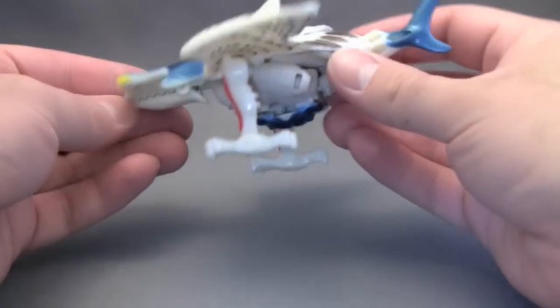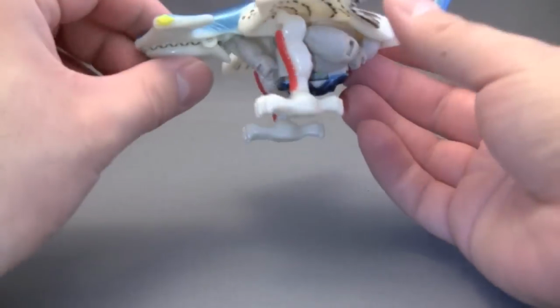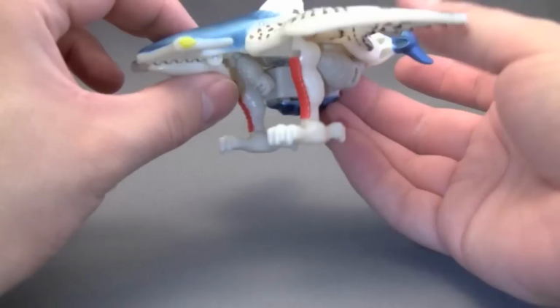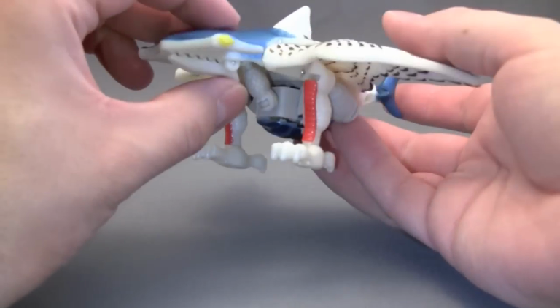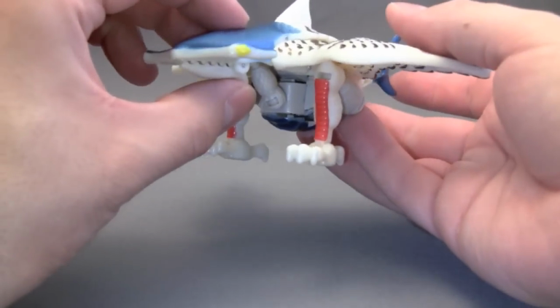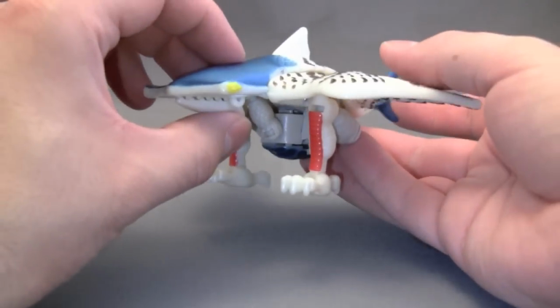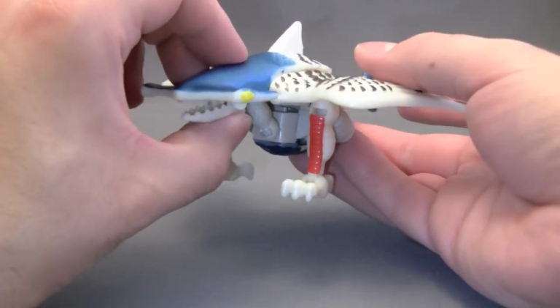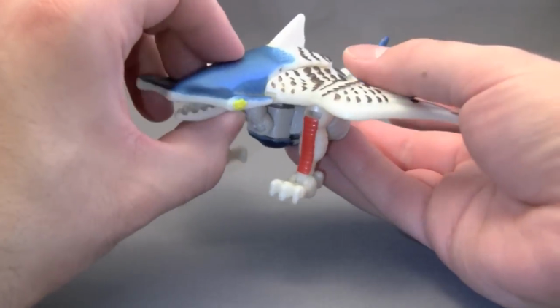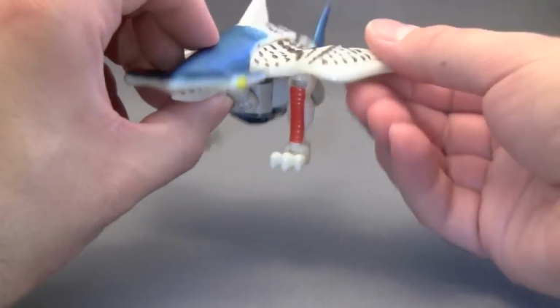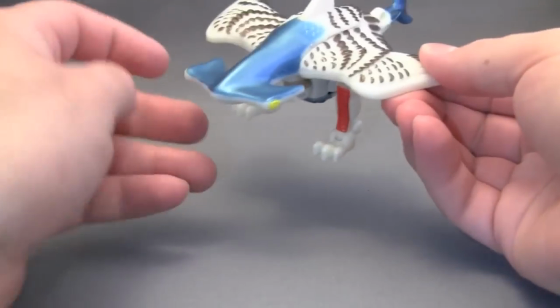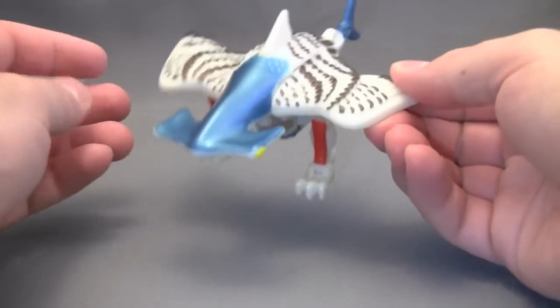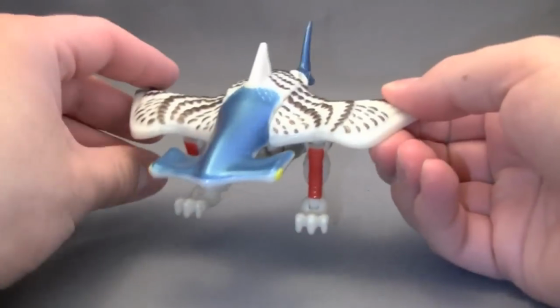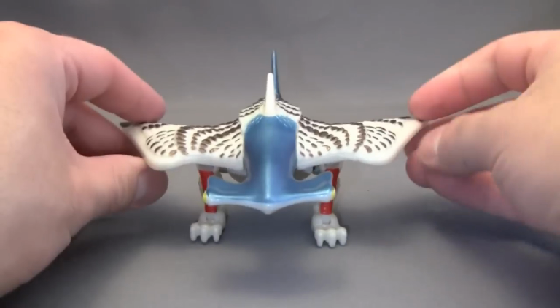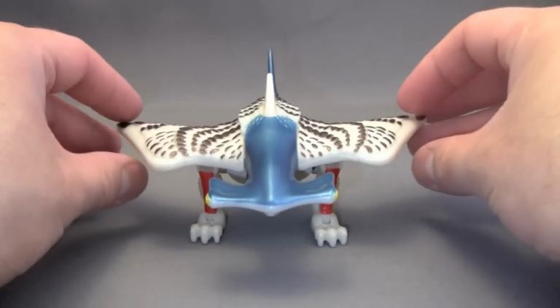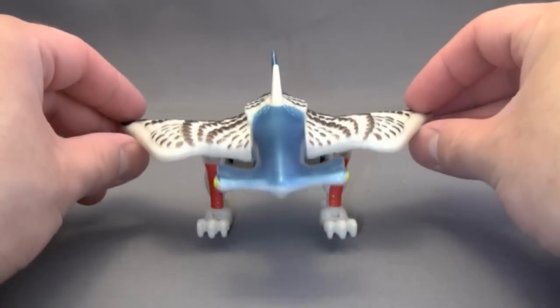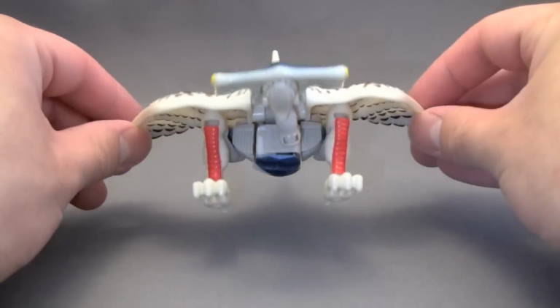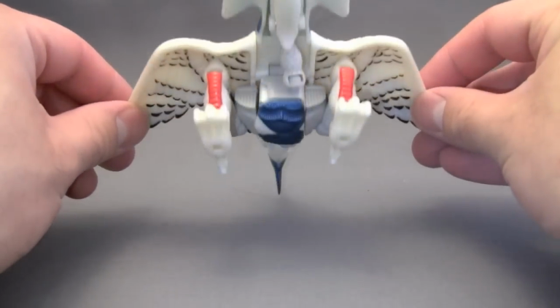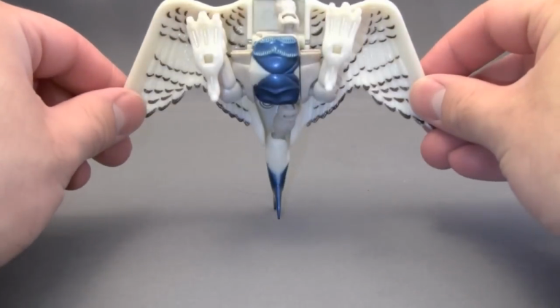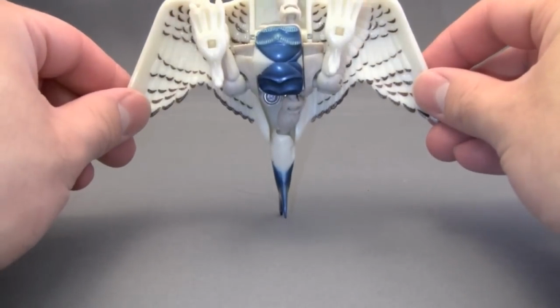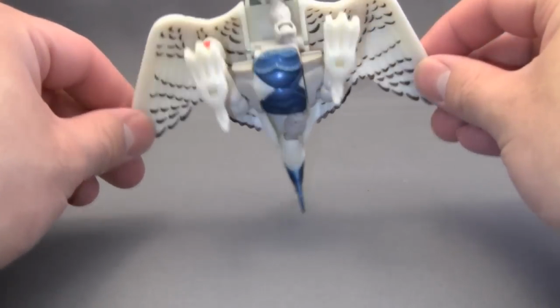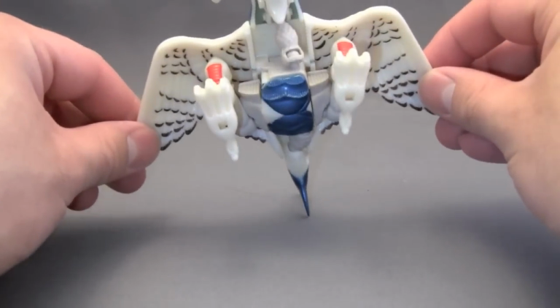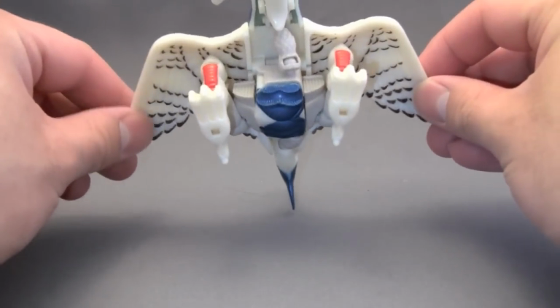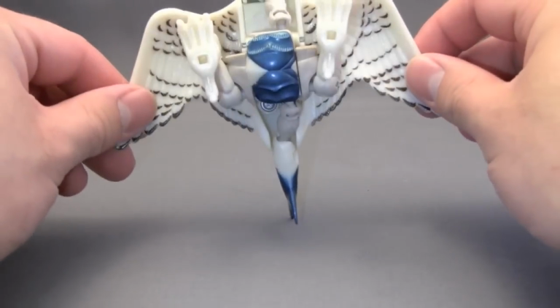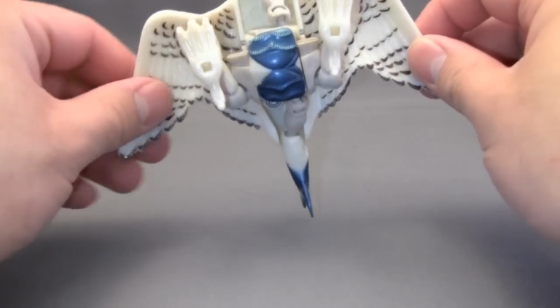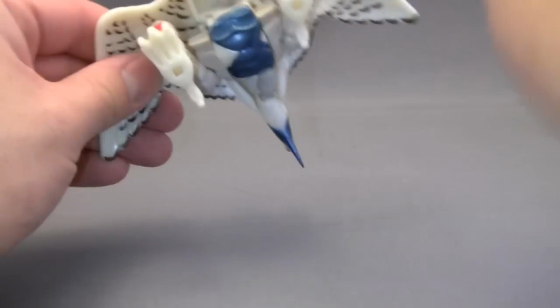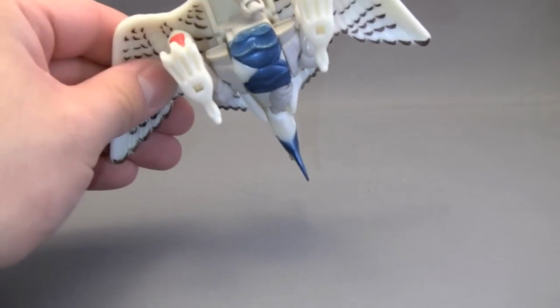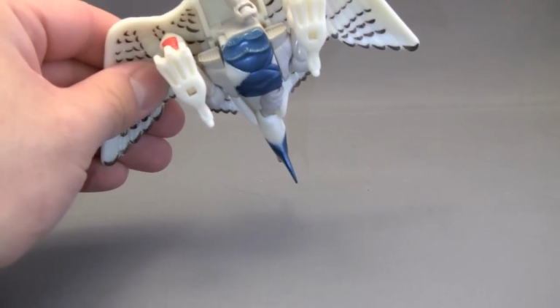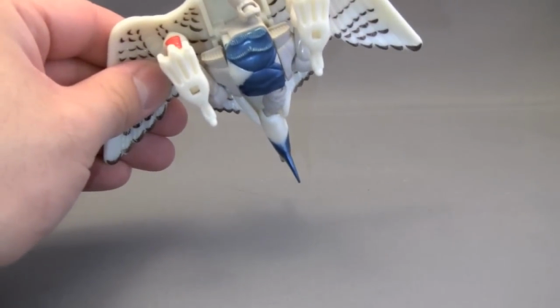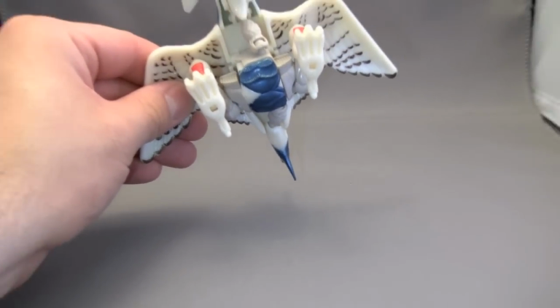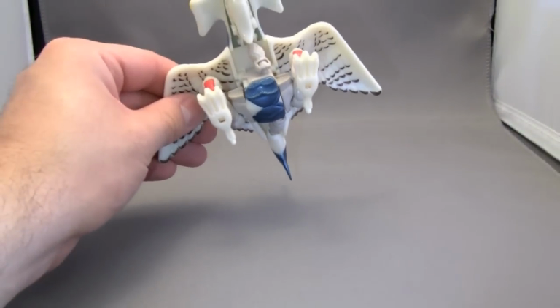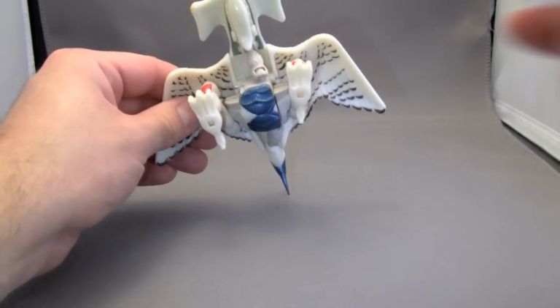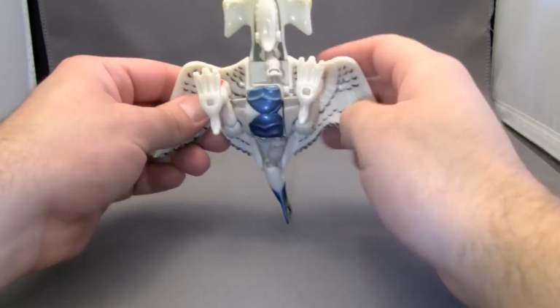Not that I would ever want to see this thing in real life. The problem with this figure, though, is when you turn it upside down — oh my god, look at all that robot kibble! So speaking of the robot kibble, let's go ahead and get him transformed.